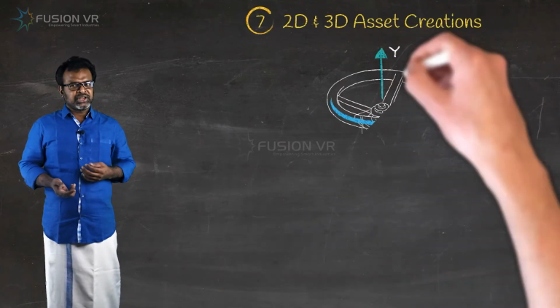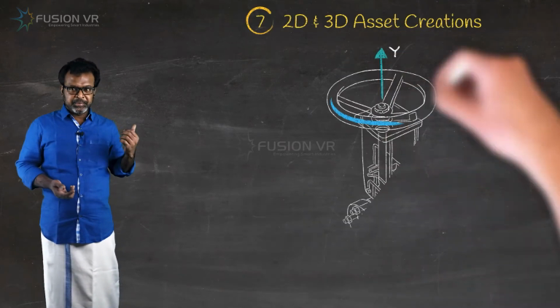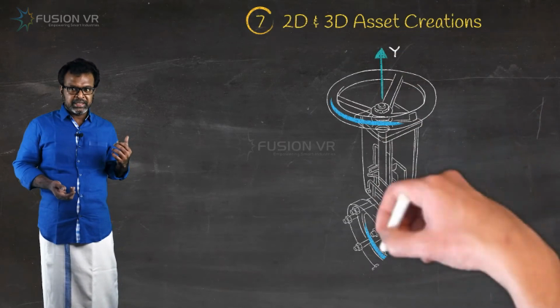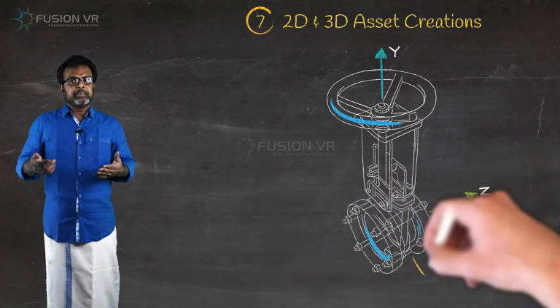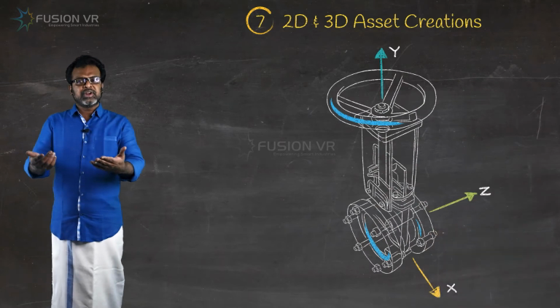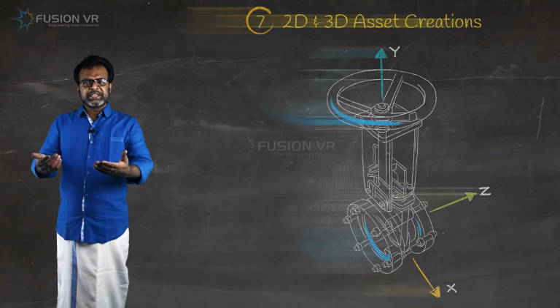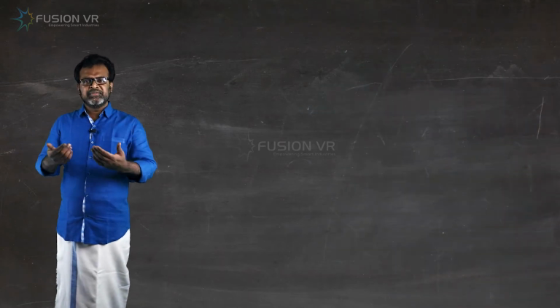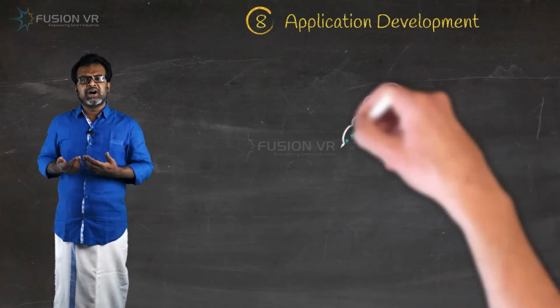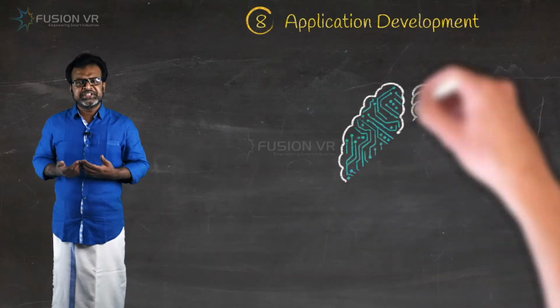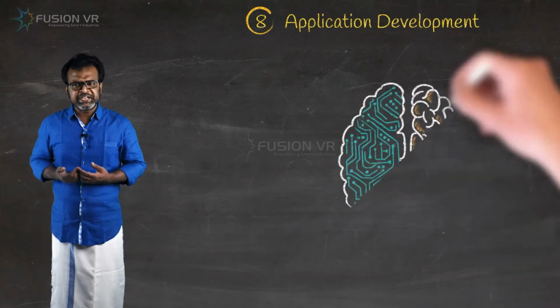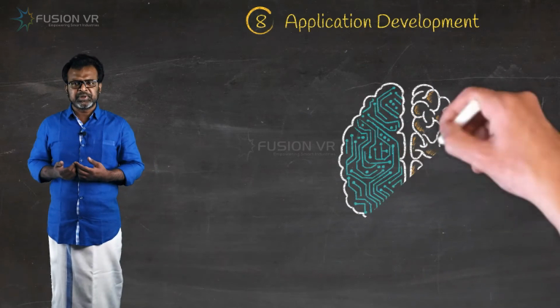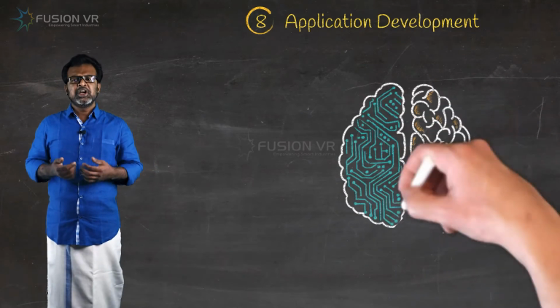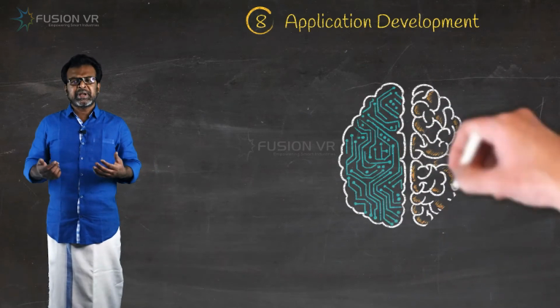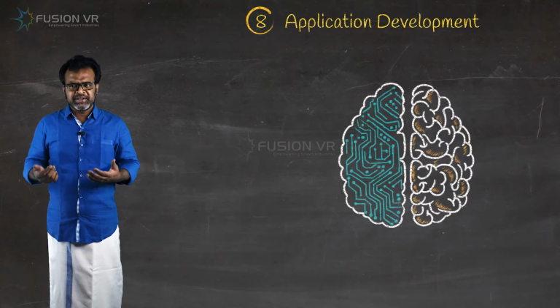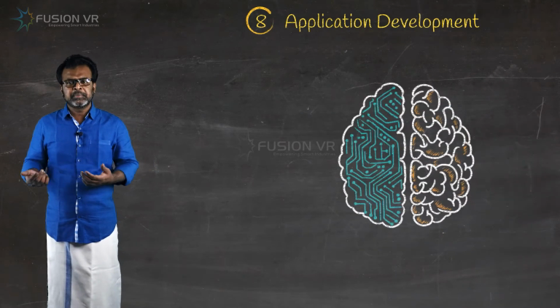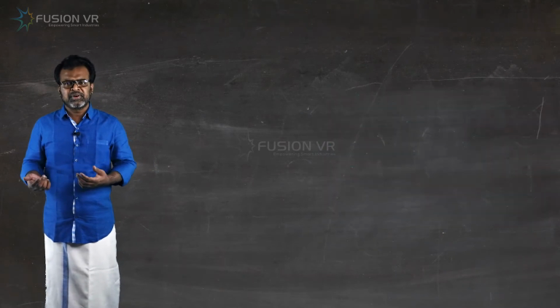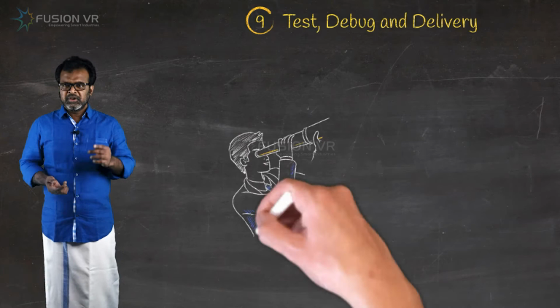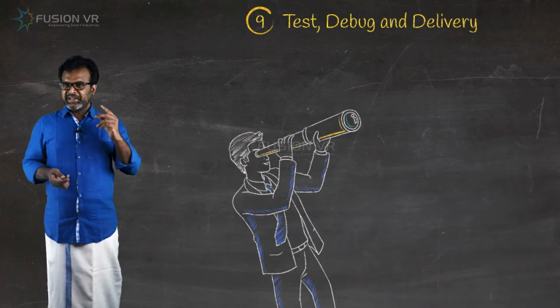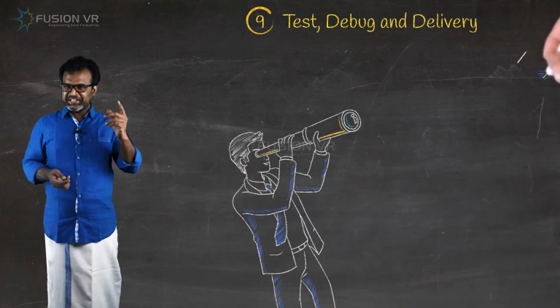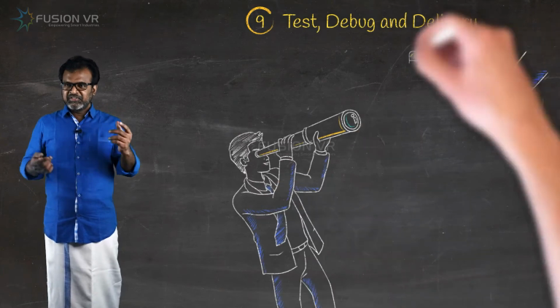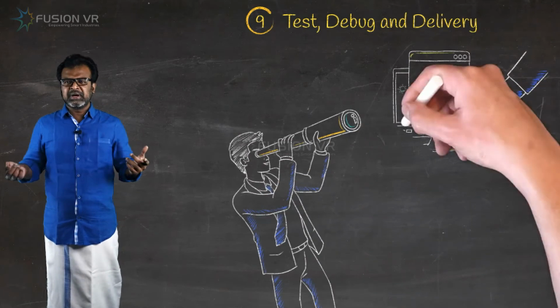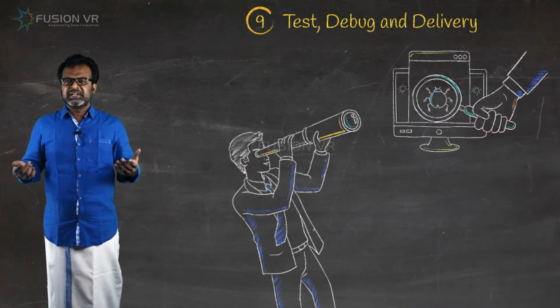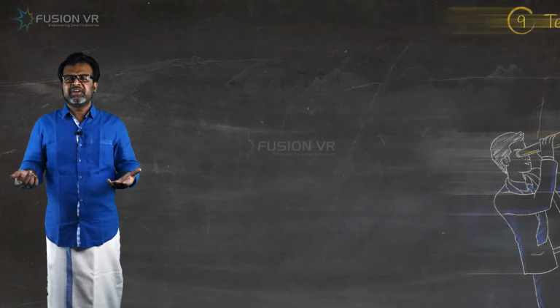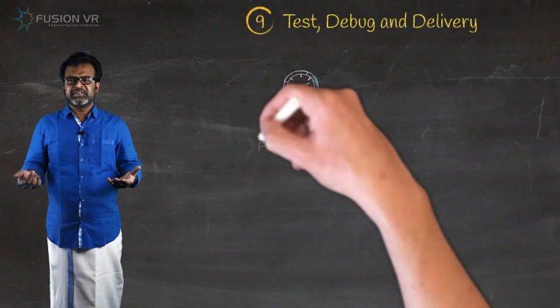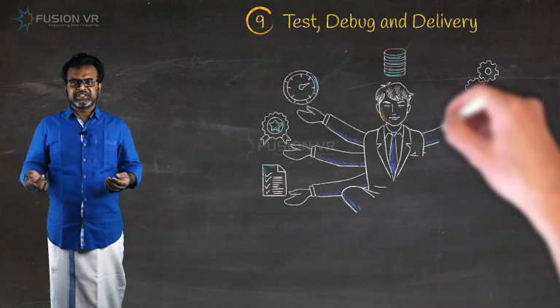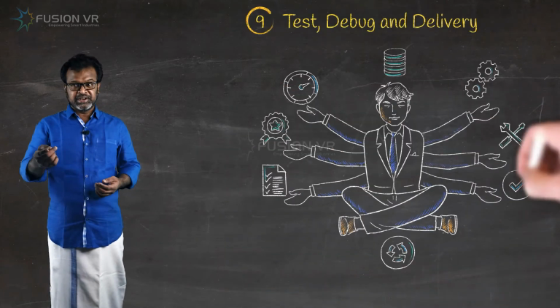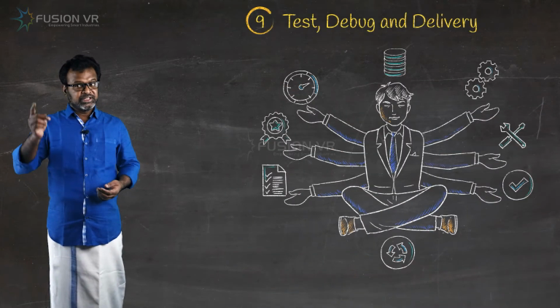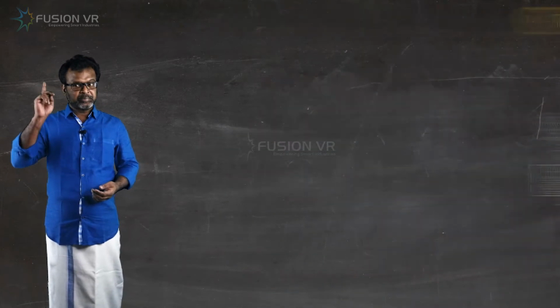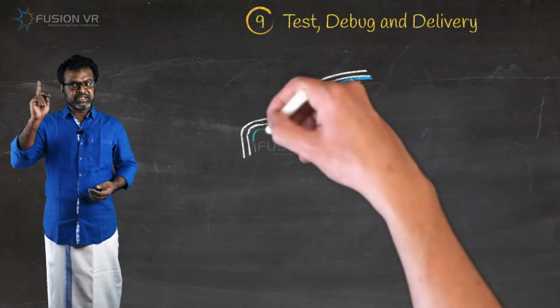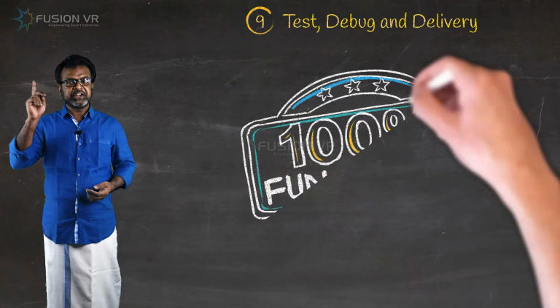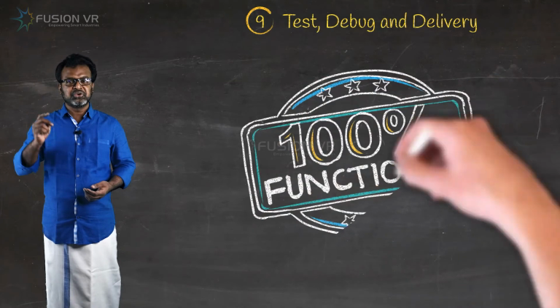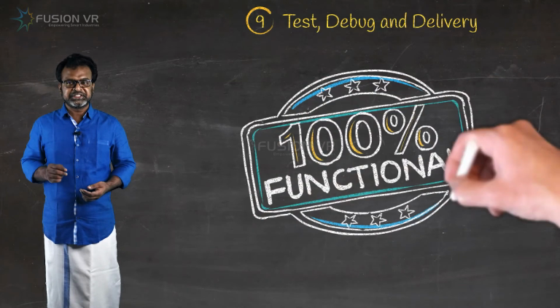Then we start 3D modeling and build your application with our artificial intelligence powered proprietary development platform. We test it, fix bugs, and deliver beta versions until the 100% ready-to-use gold version.